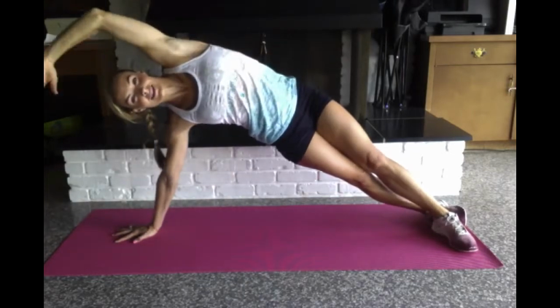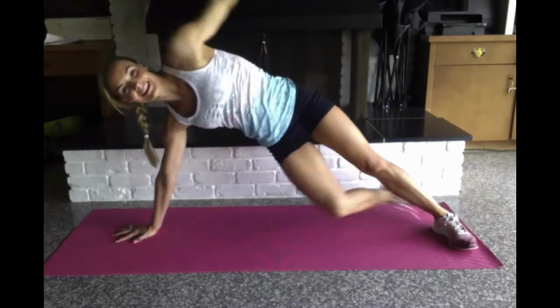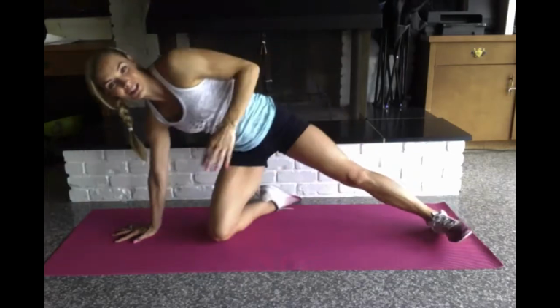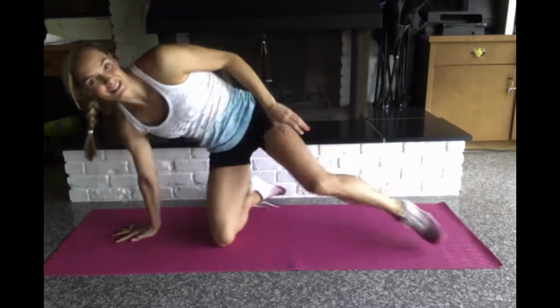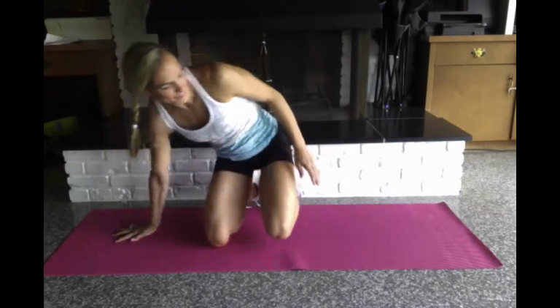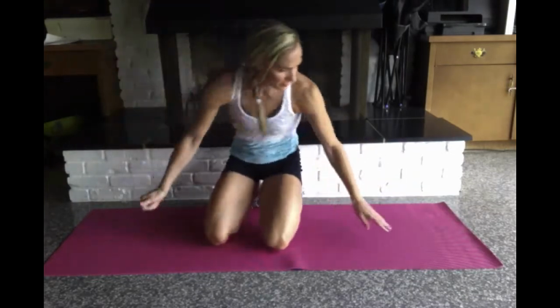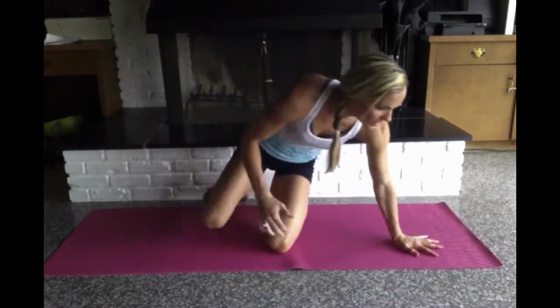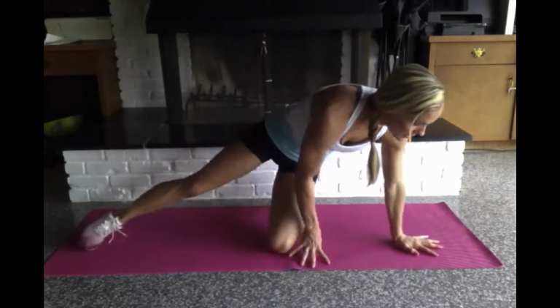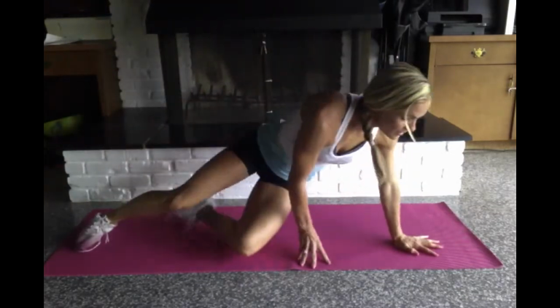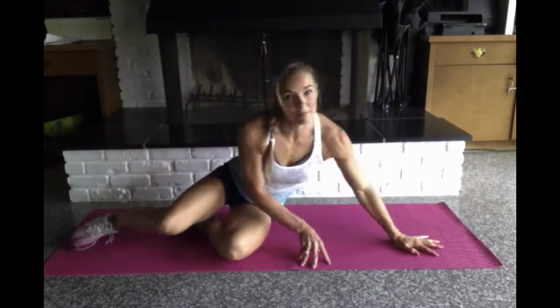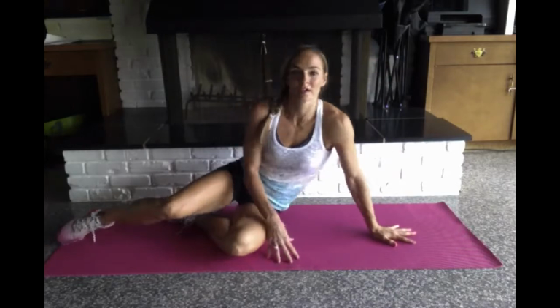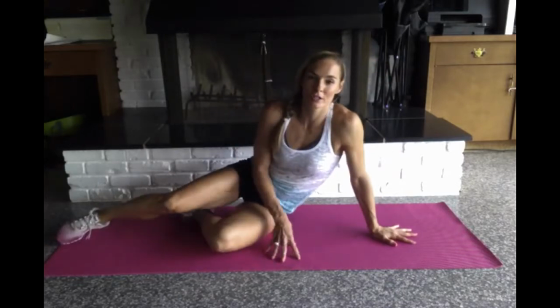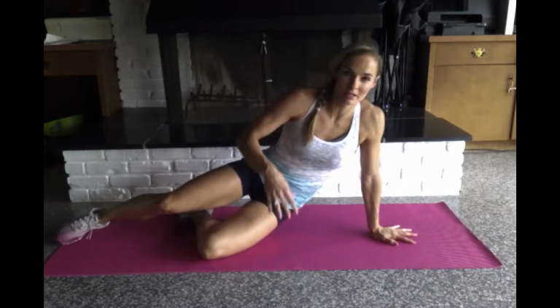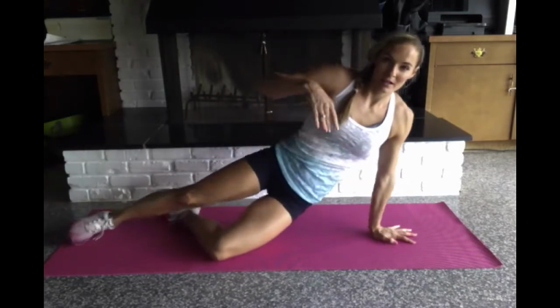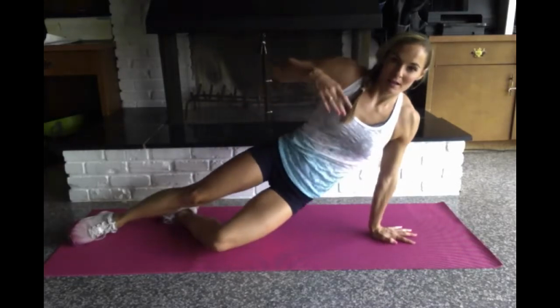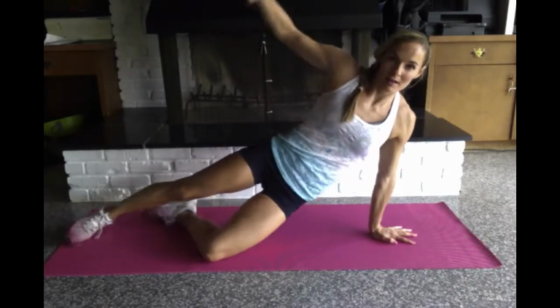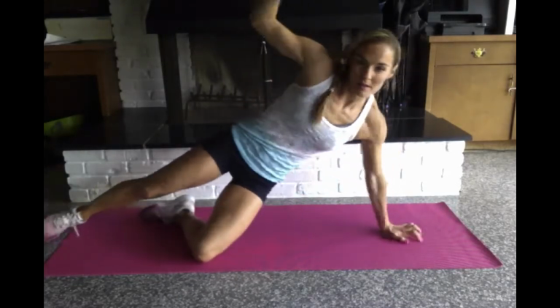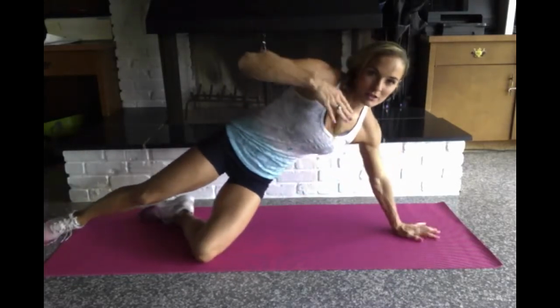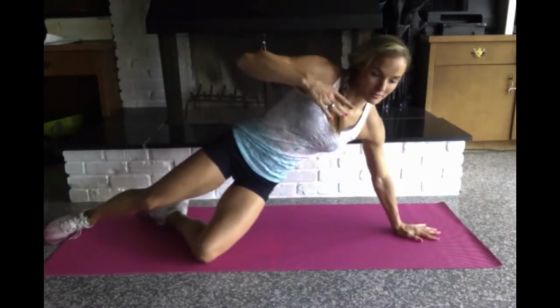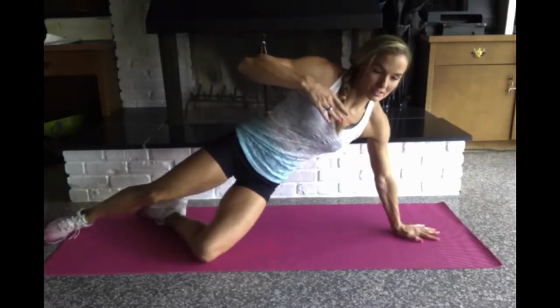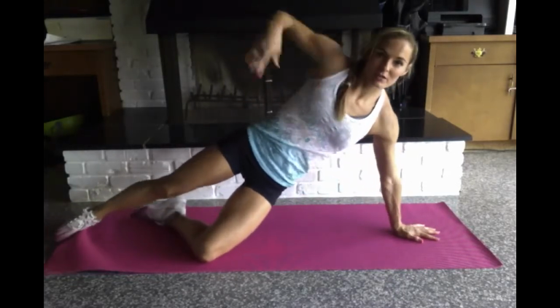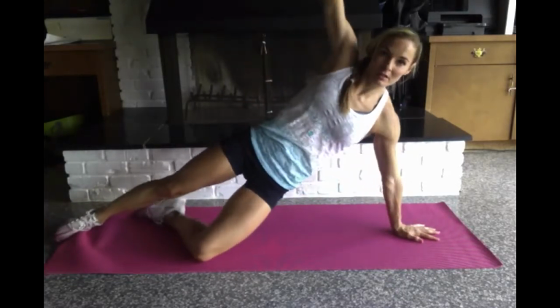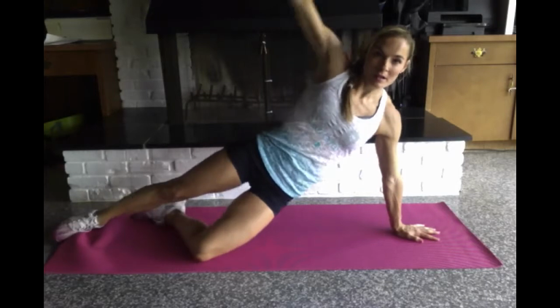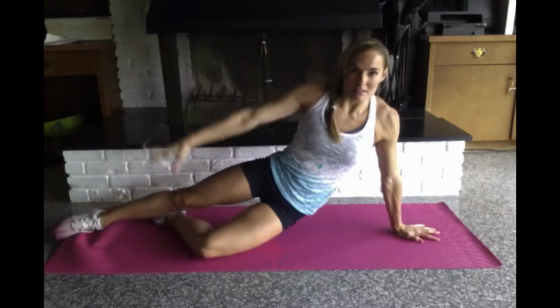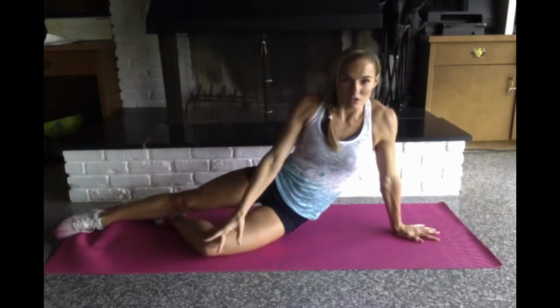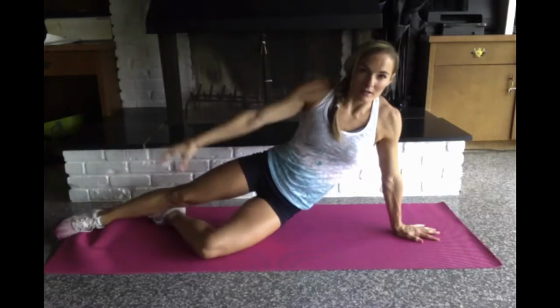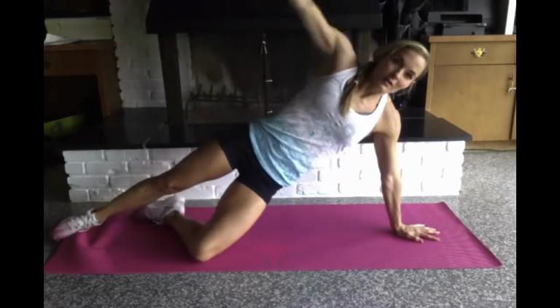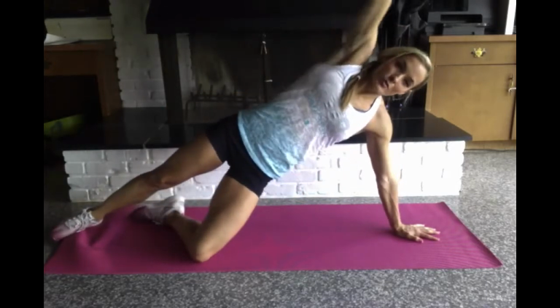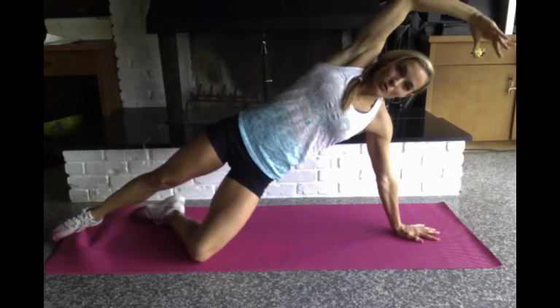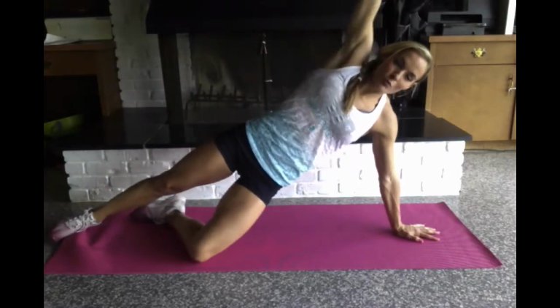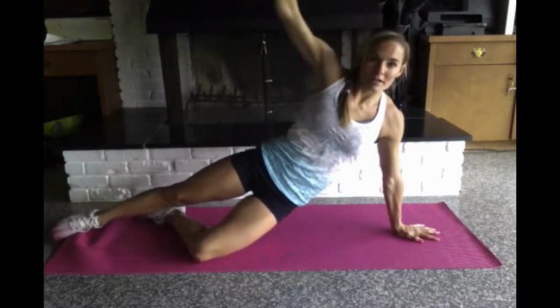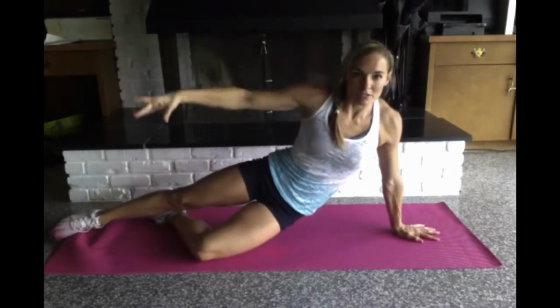And I'll switch sides. On this side I'll do the modified version. You can keep this knee down and your range of motion won't be quite as much.